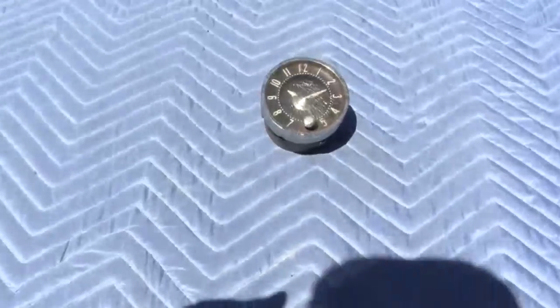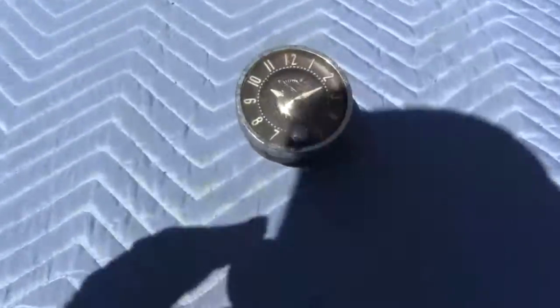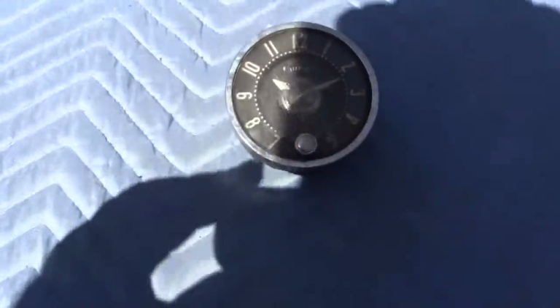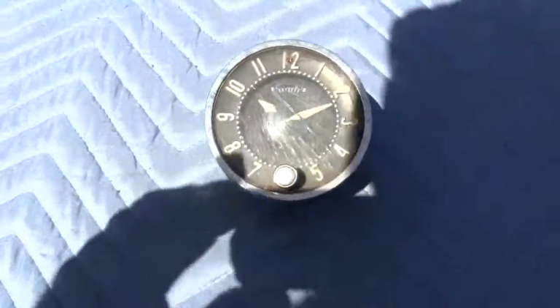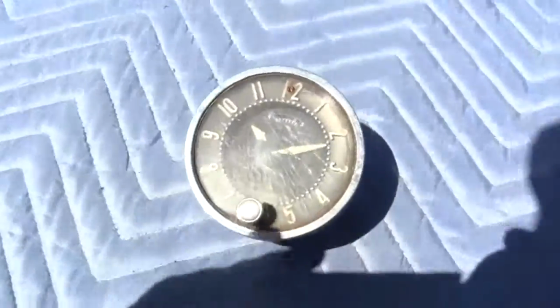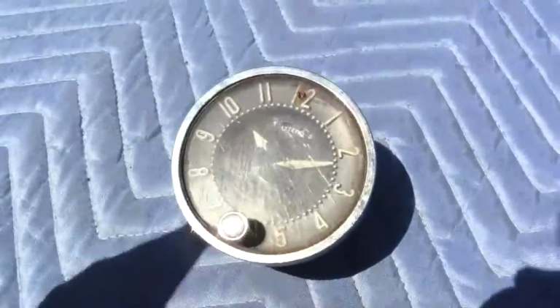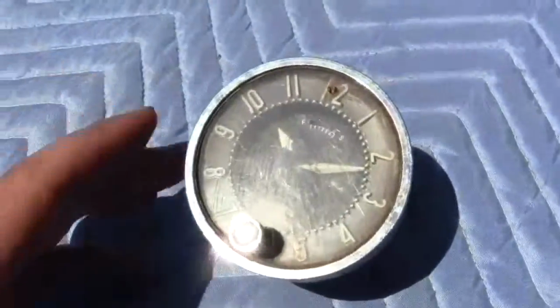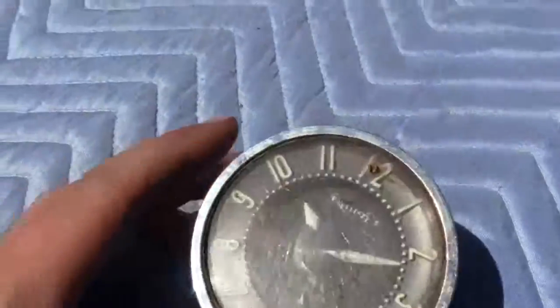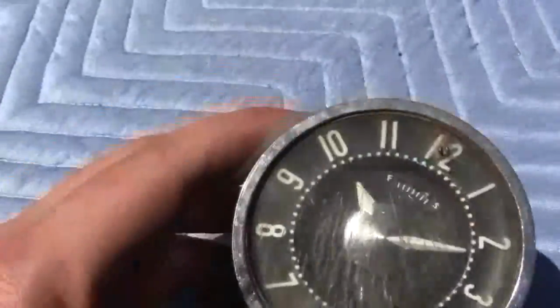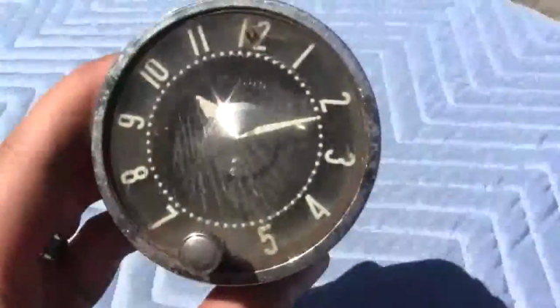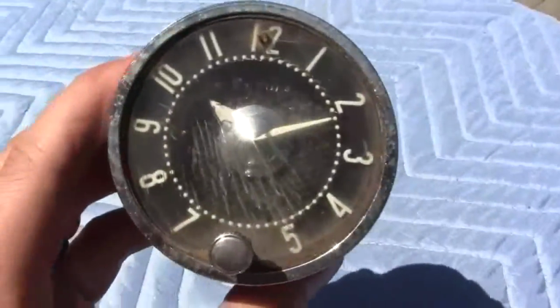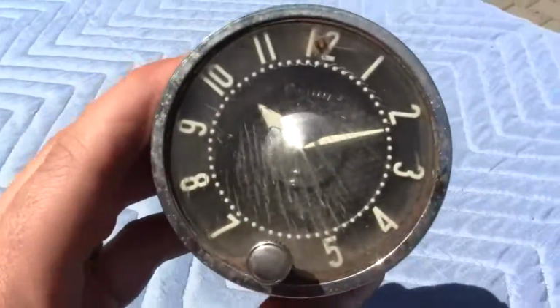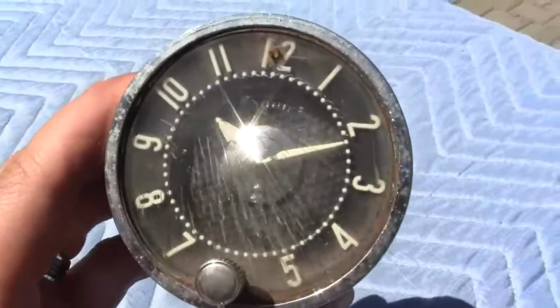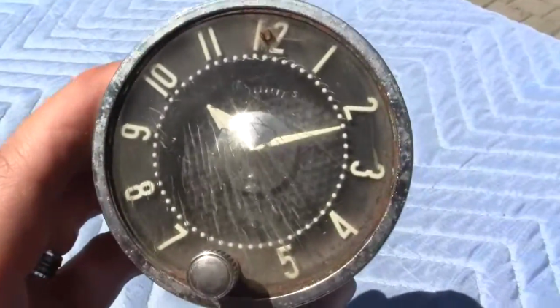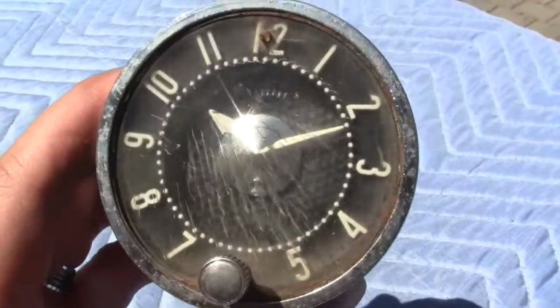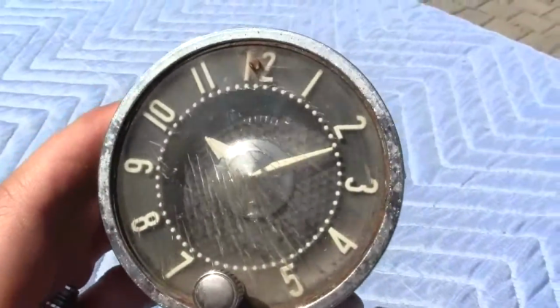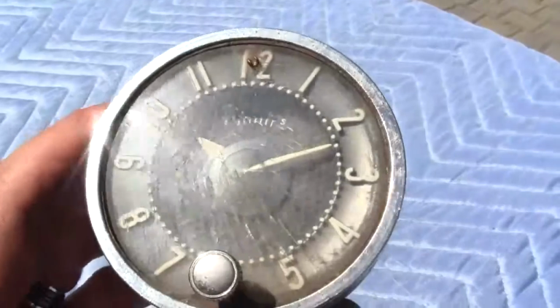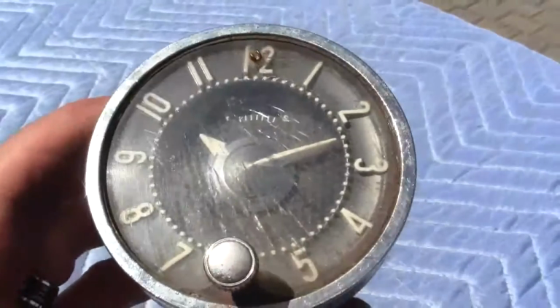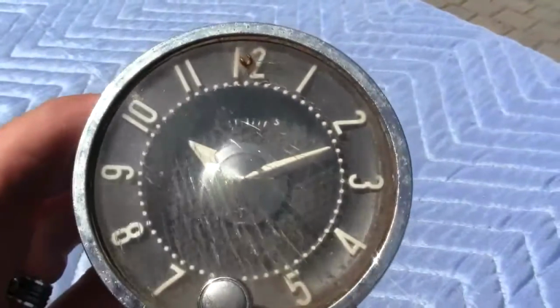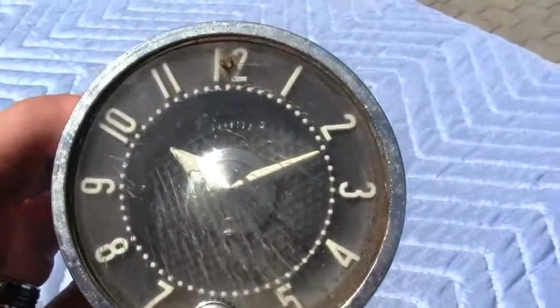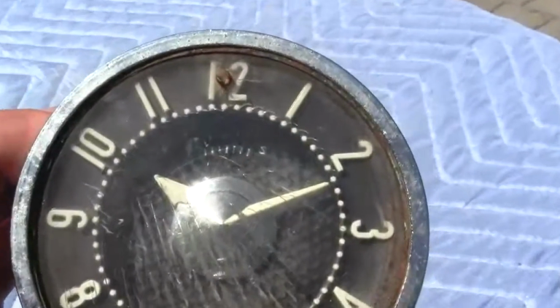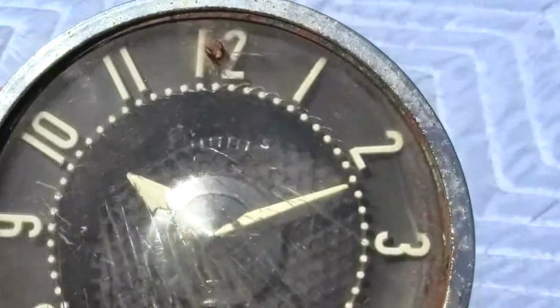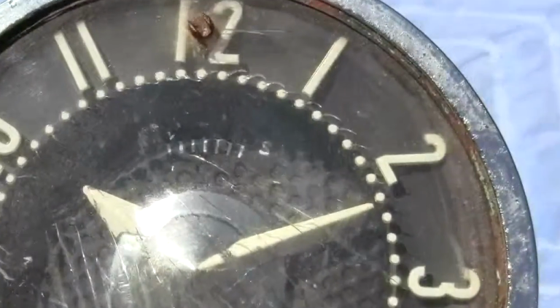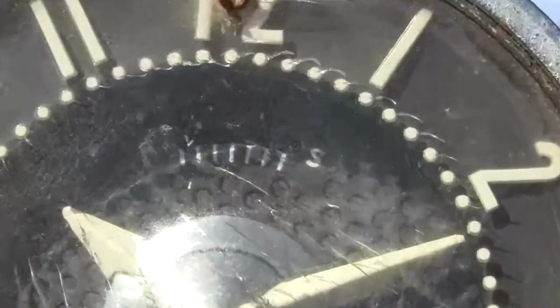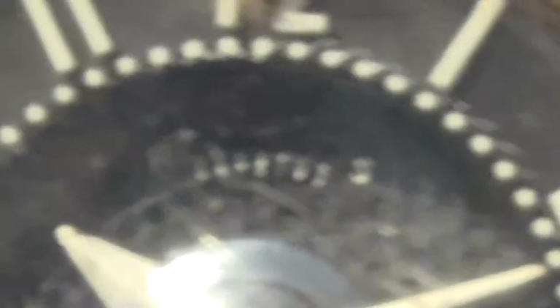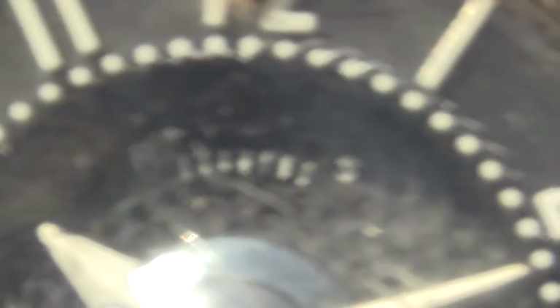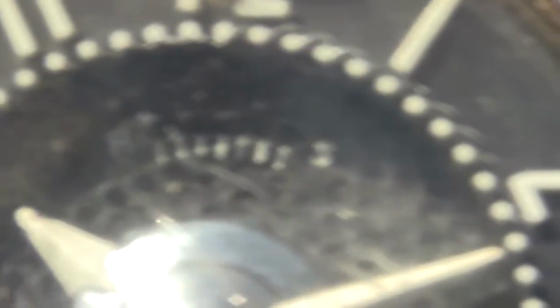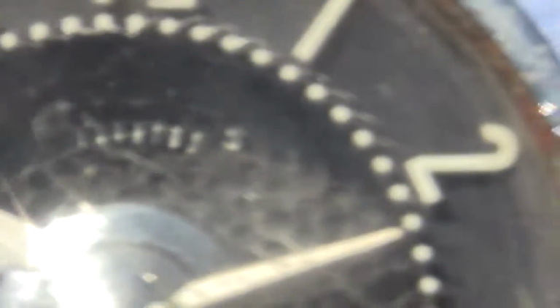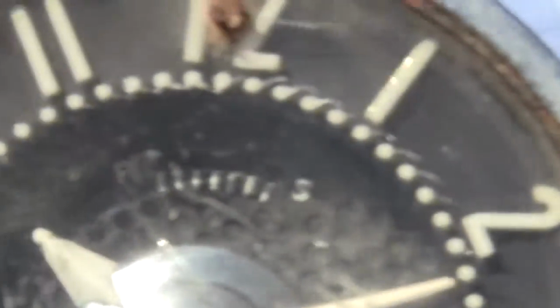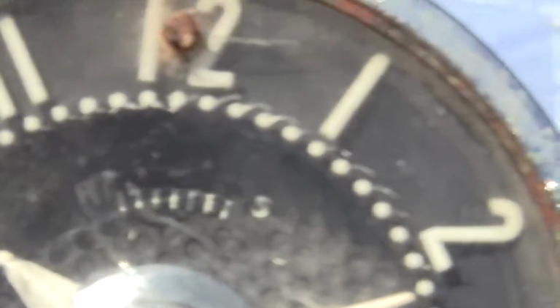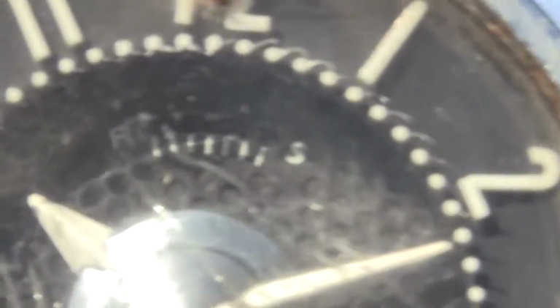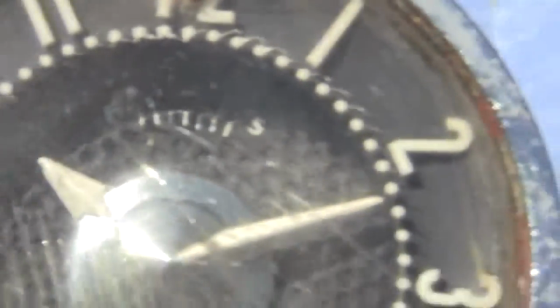Up for auction is a 1958 to 1962 Corvette clock for the Chevrolet Corvettes. This is a fast-slow clock — it has the fast and slow adjustment on it.